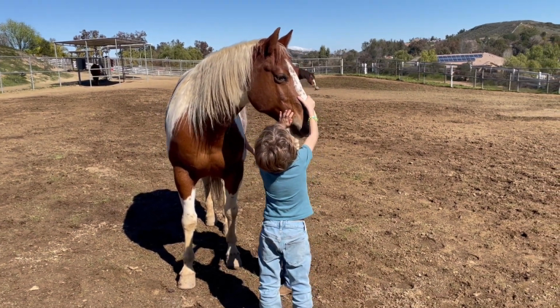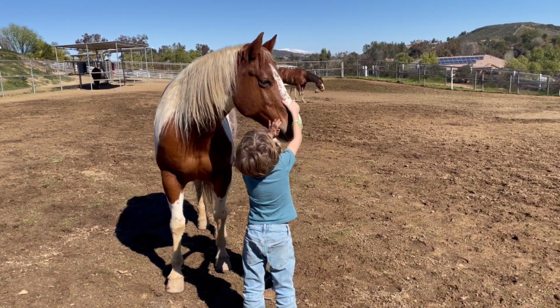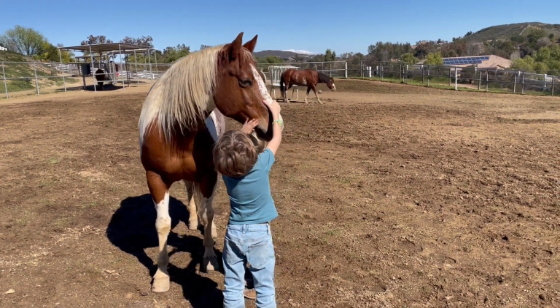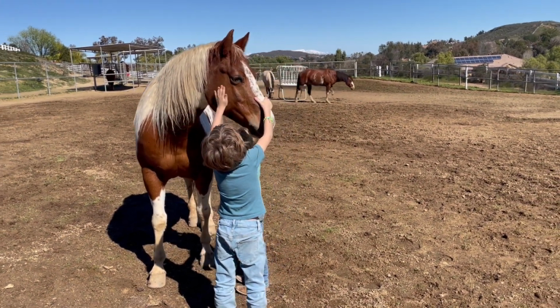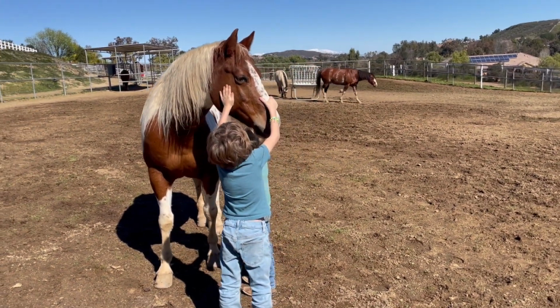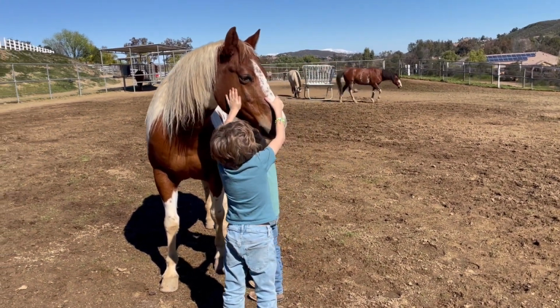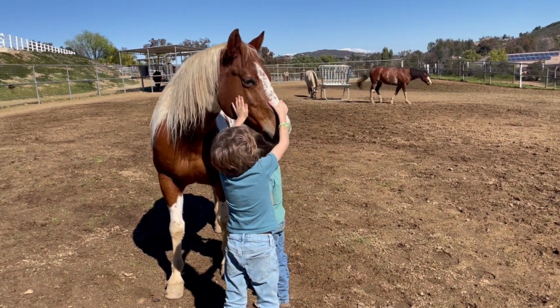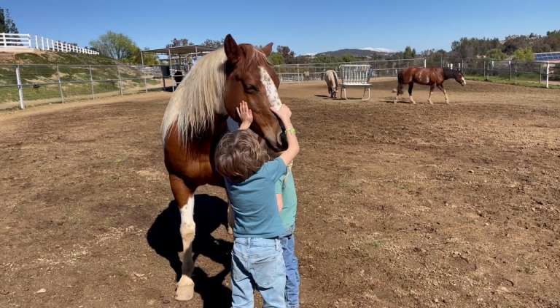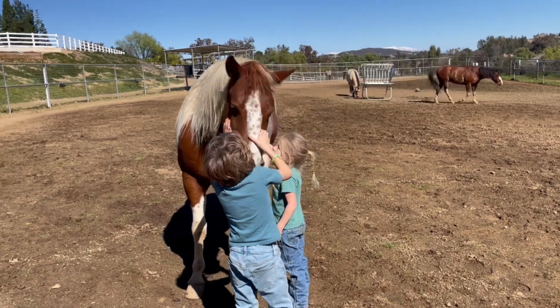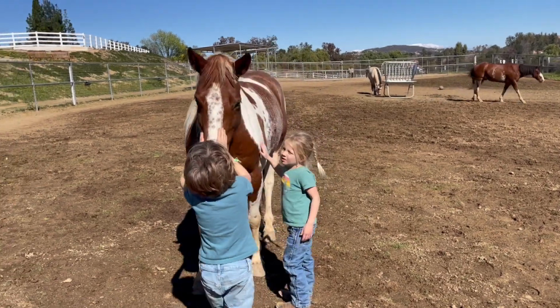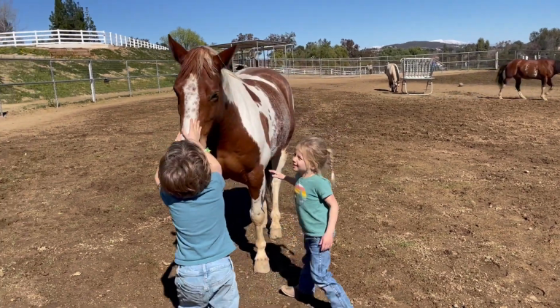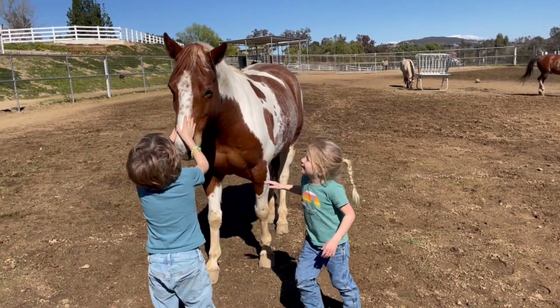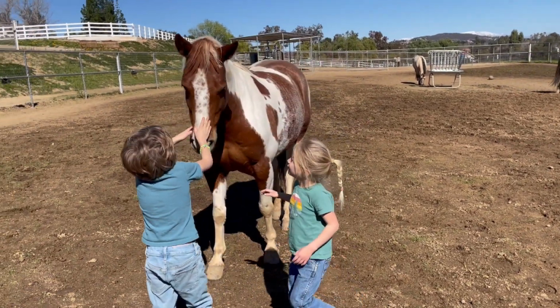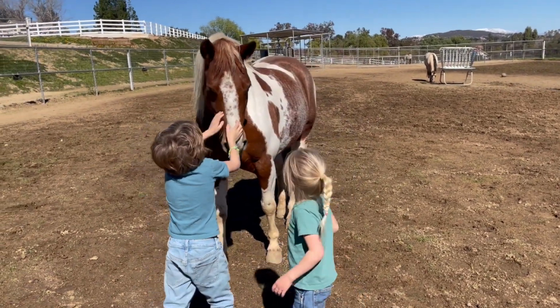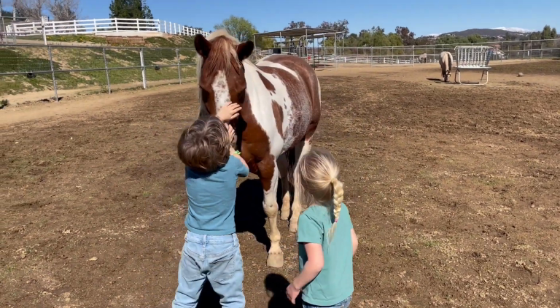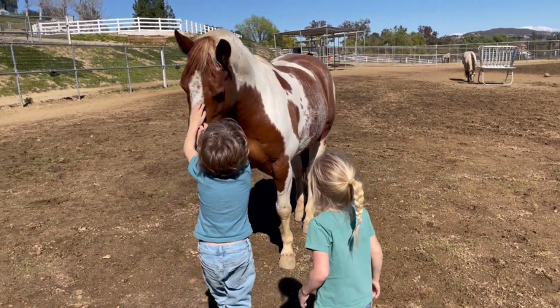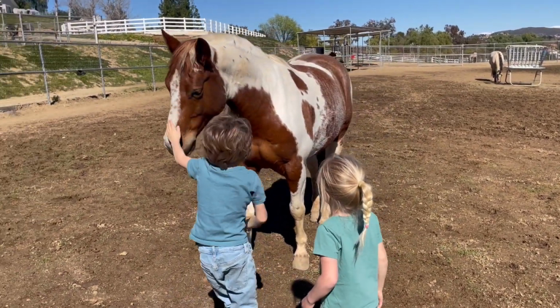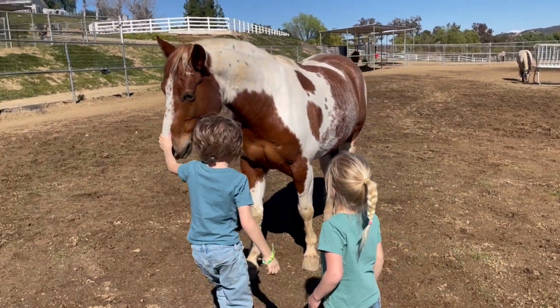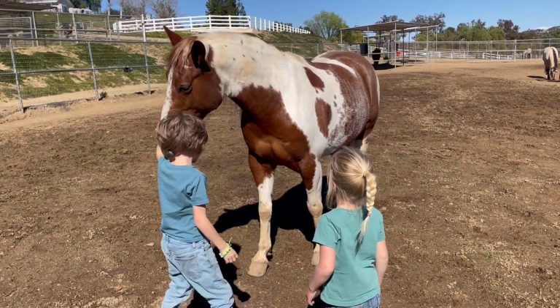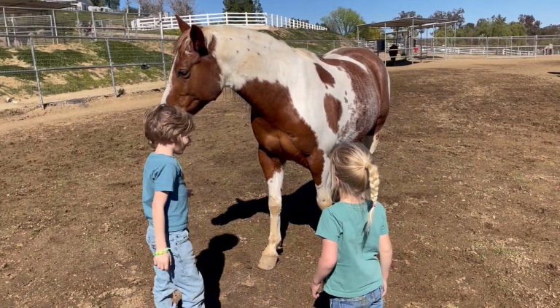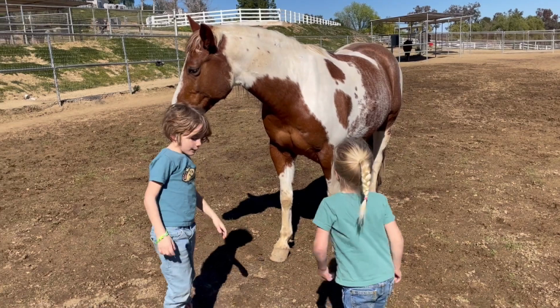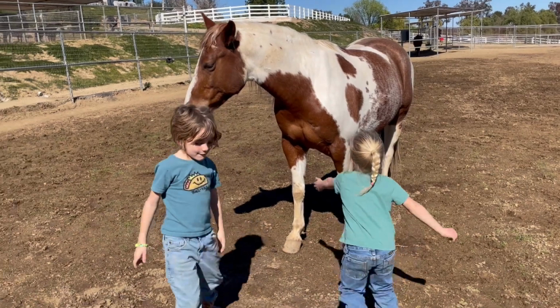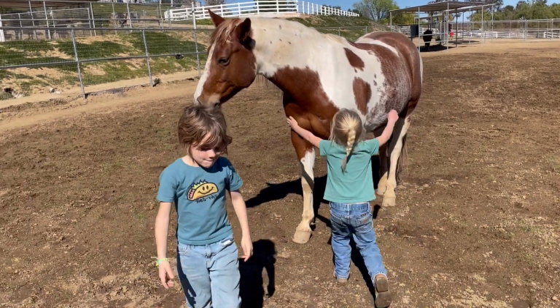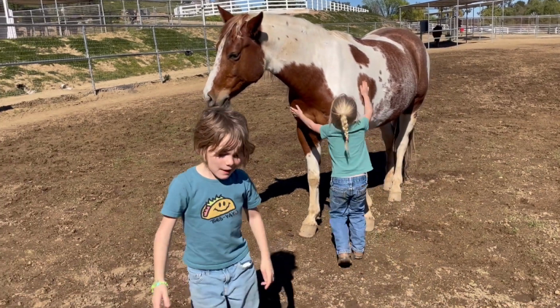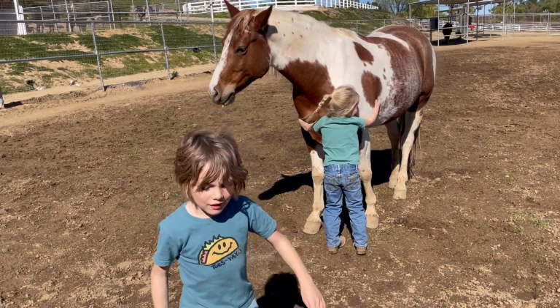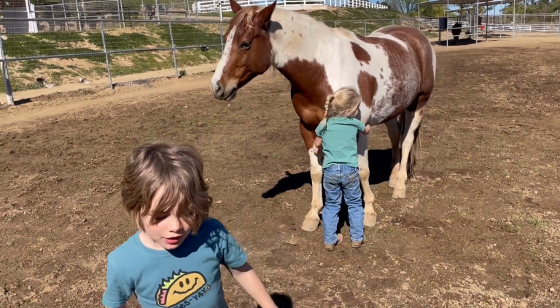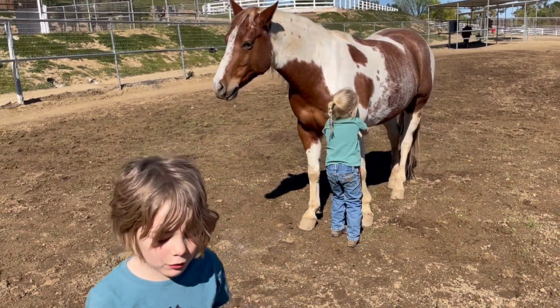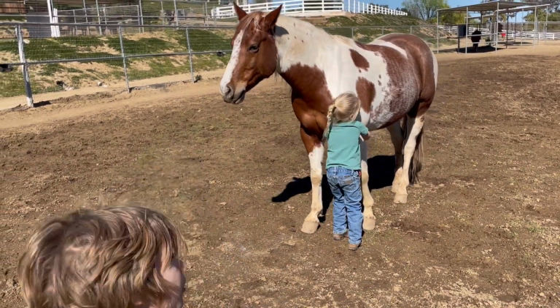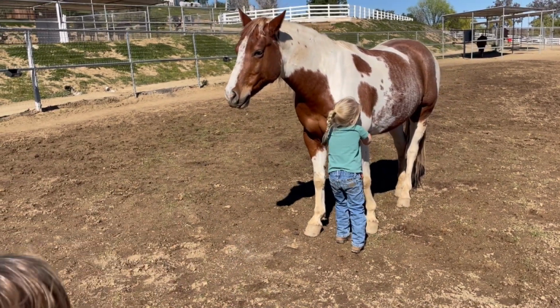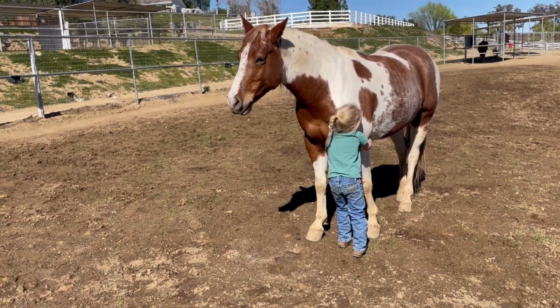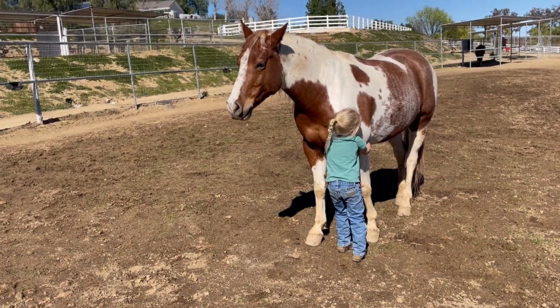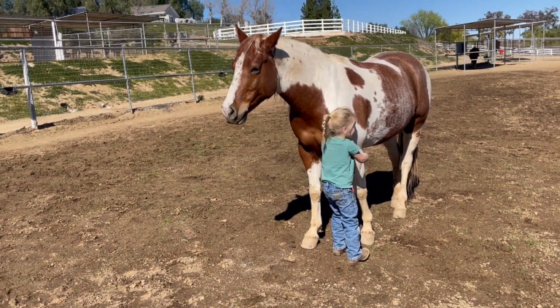Did you guys notice his adorable blaze? Look at that — it's got freckles on it. How cute is he? I would definitely call that a rainbow blaze. A rainbow blaze?